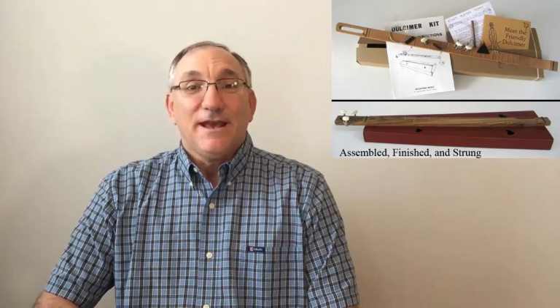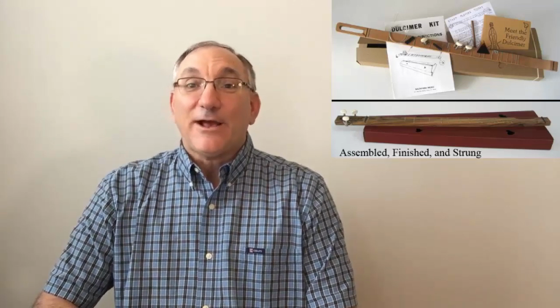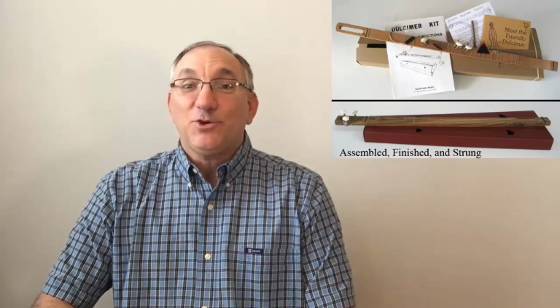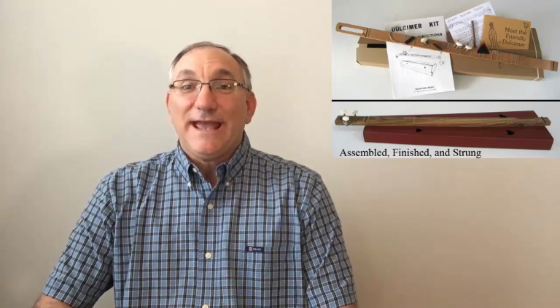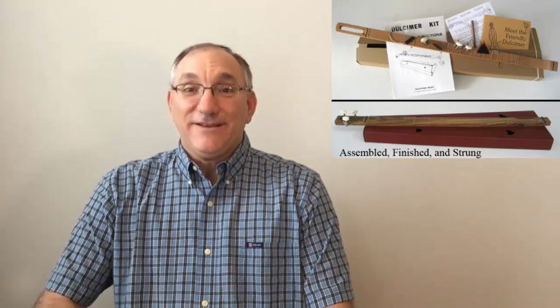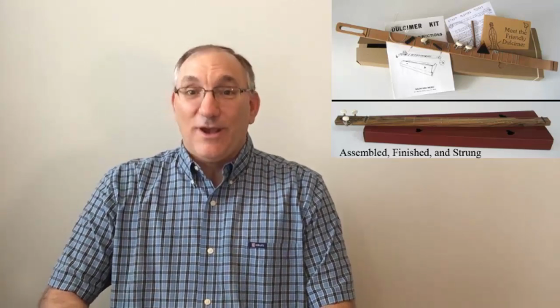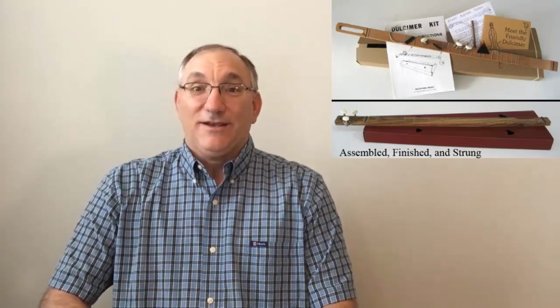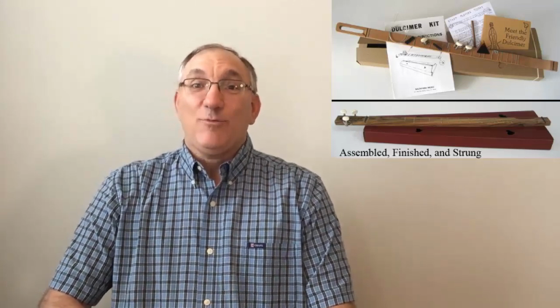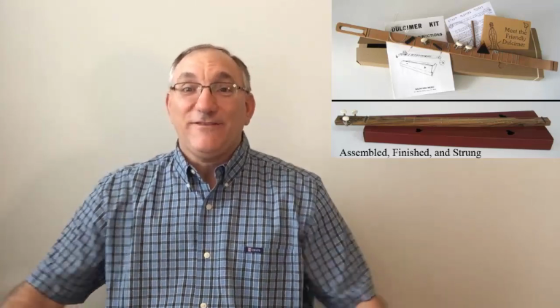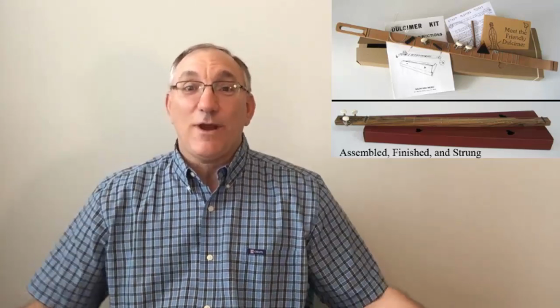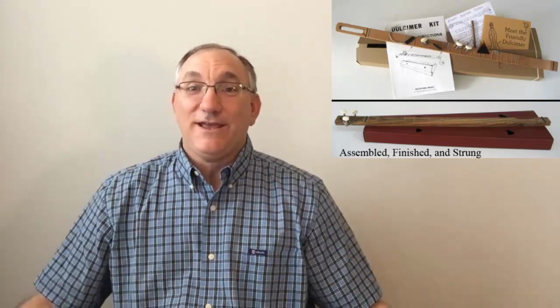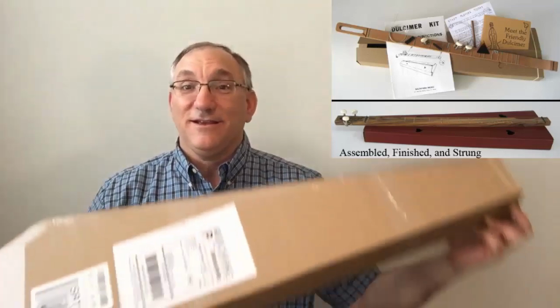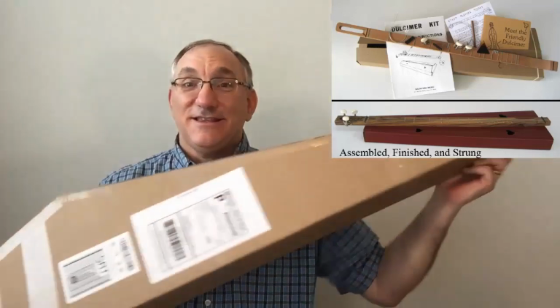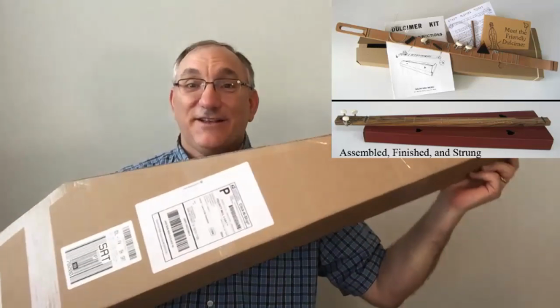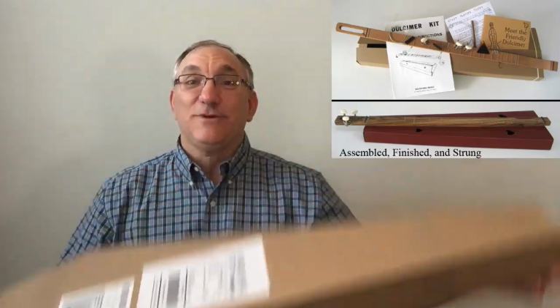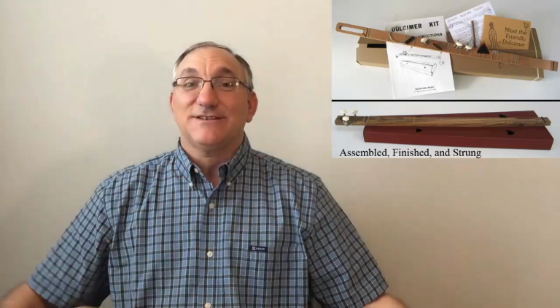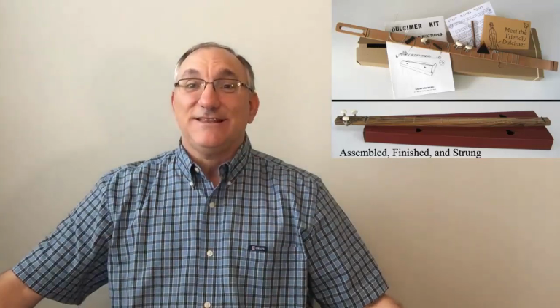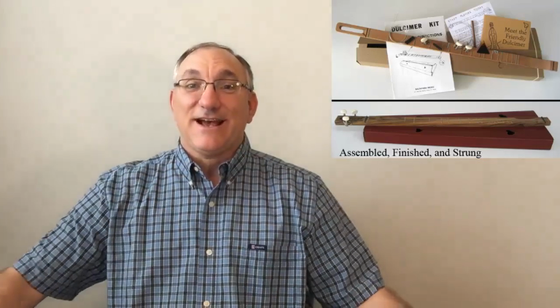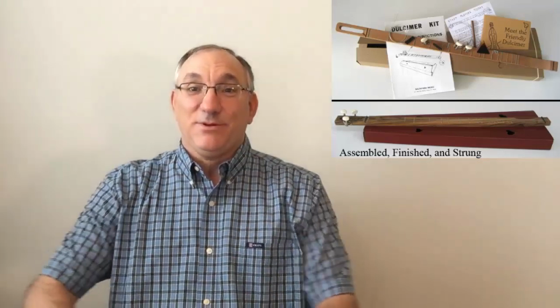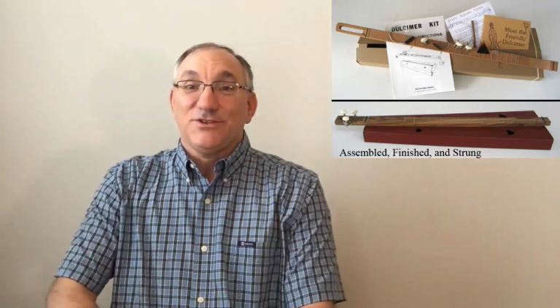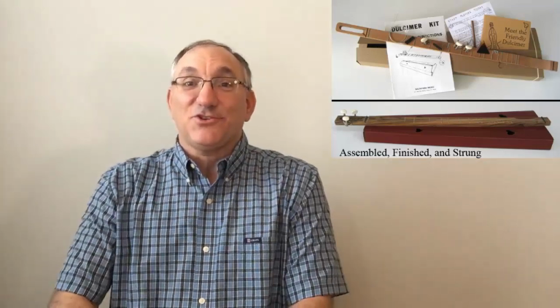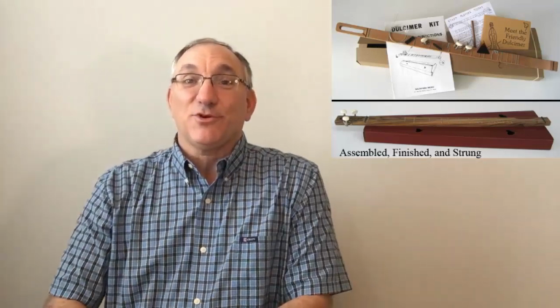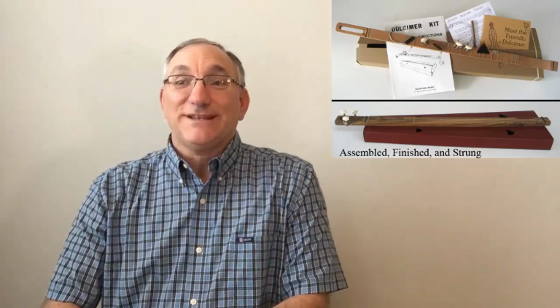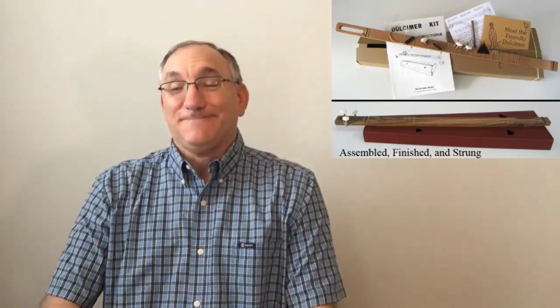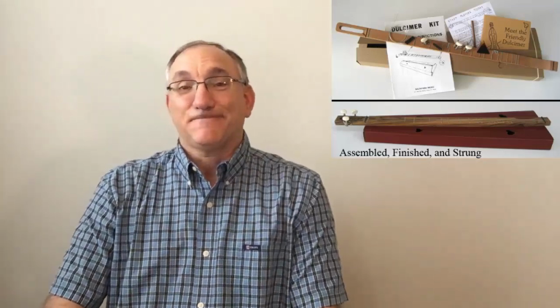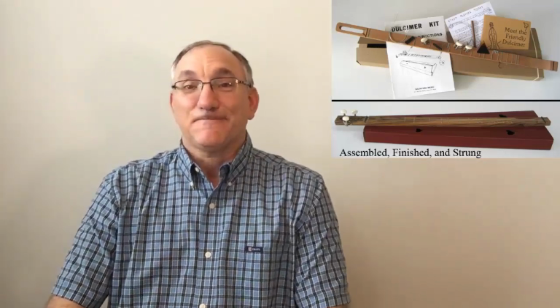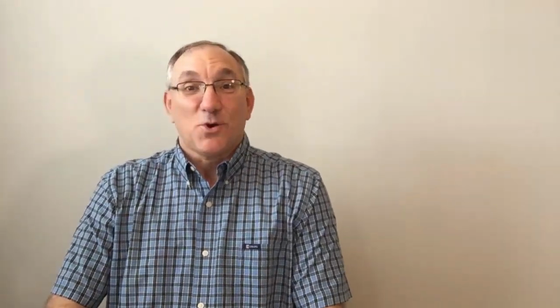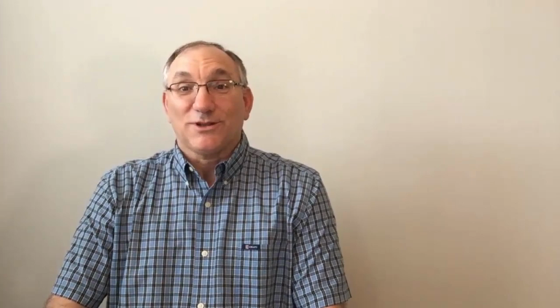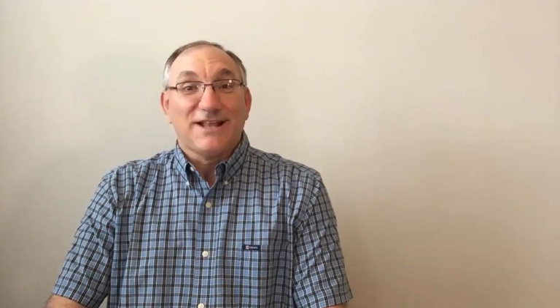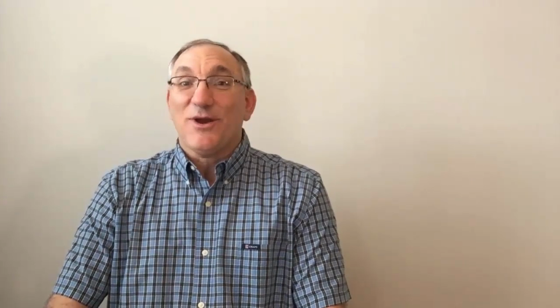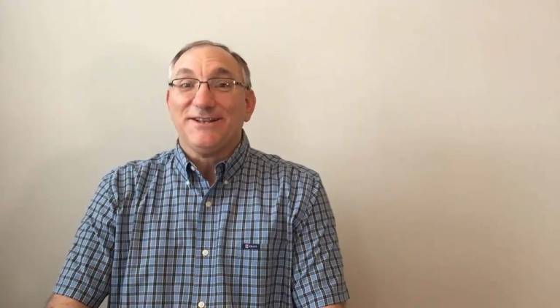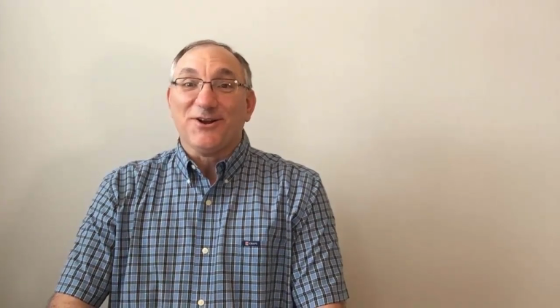And I'll be doing a giveaway. I will be giving away this instrument that I build — this dulcimer kit. So let's go ahead and get started.